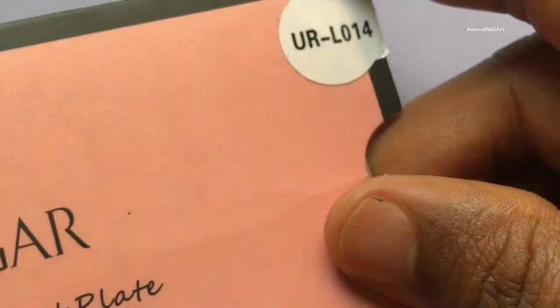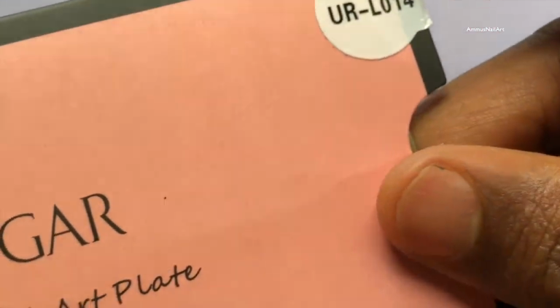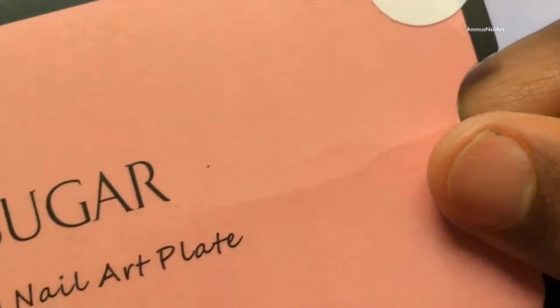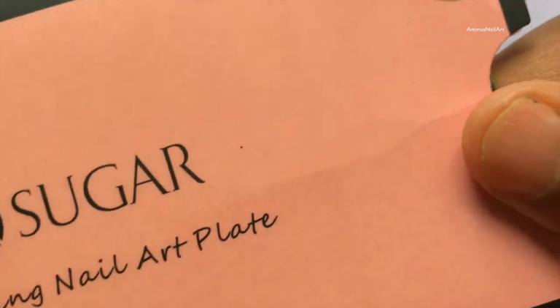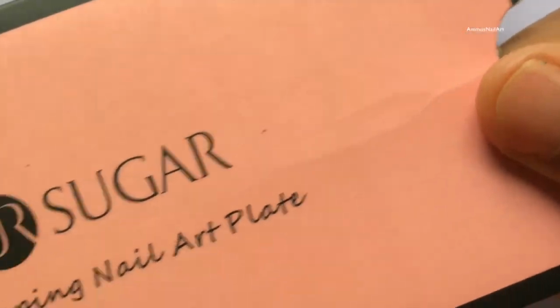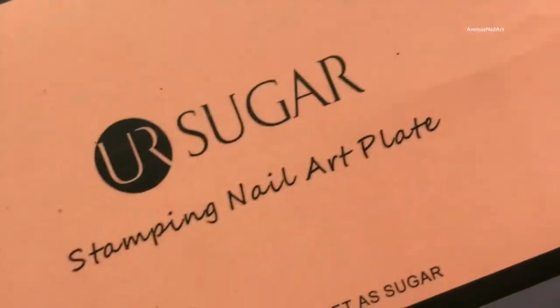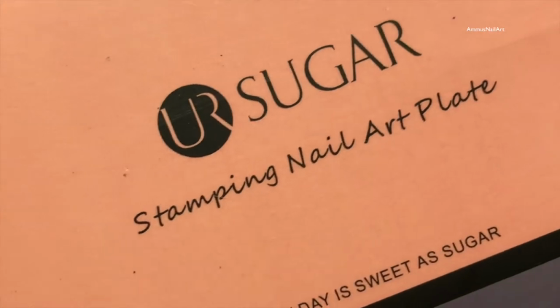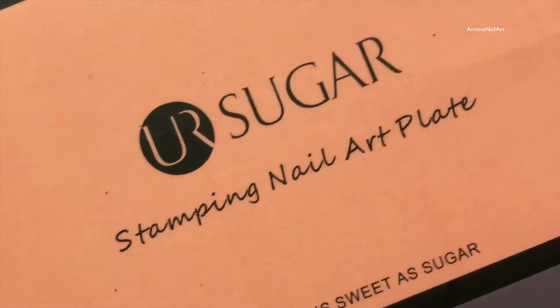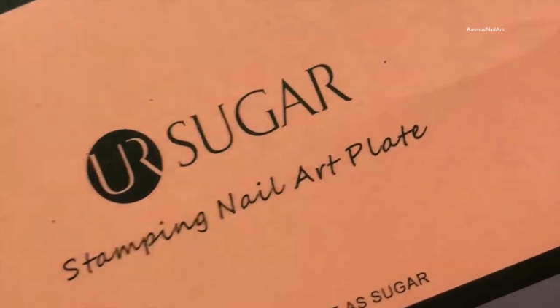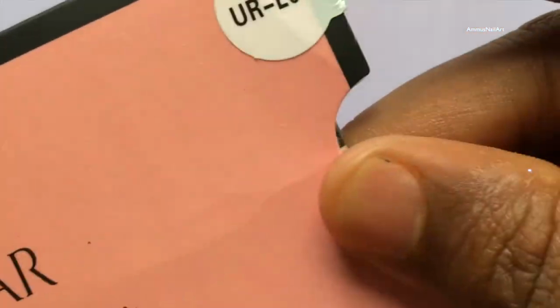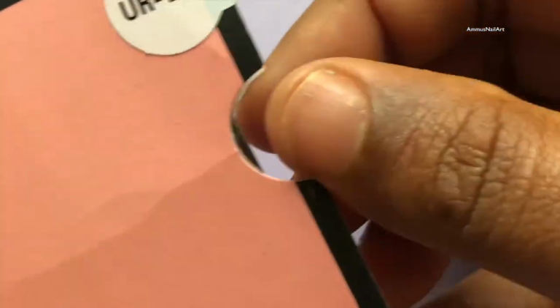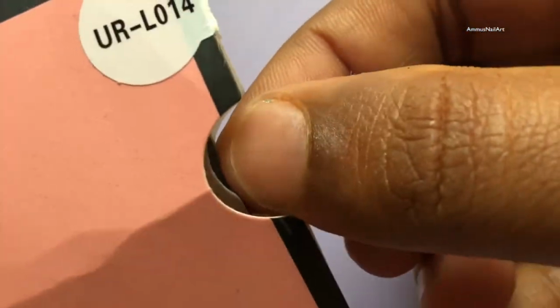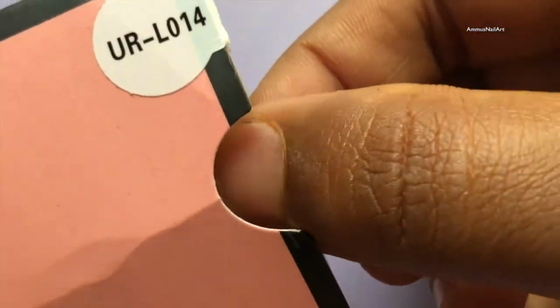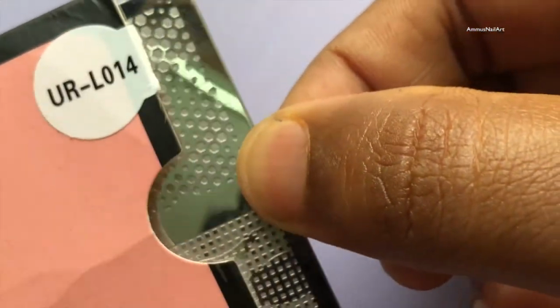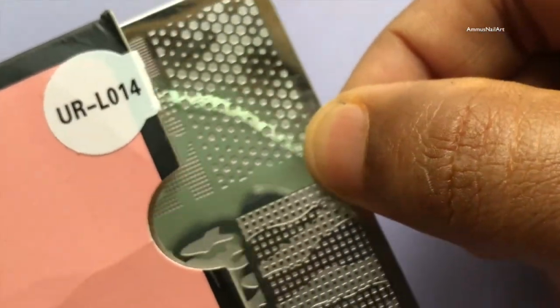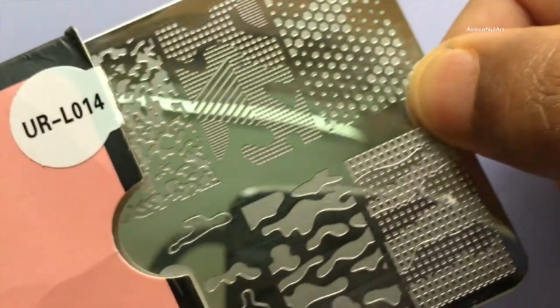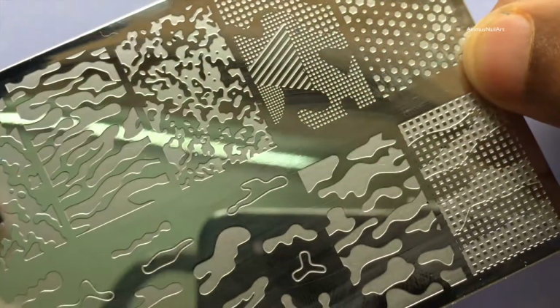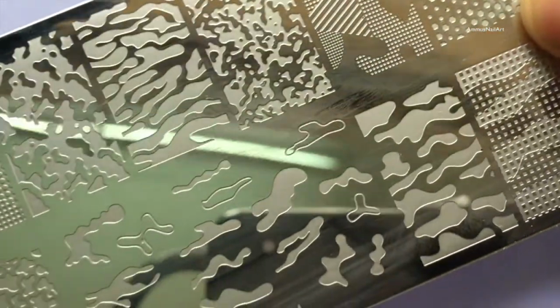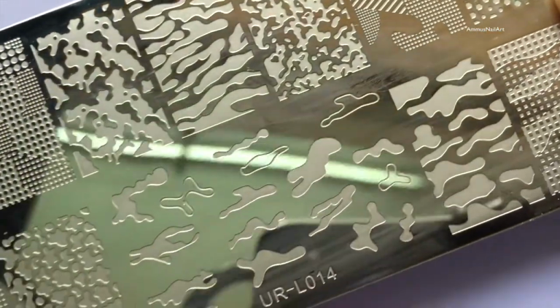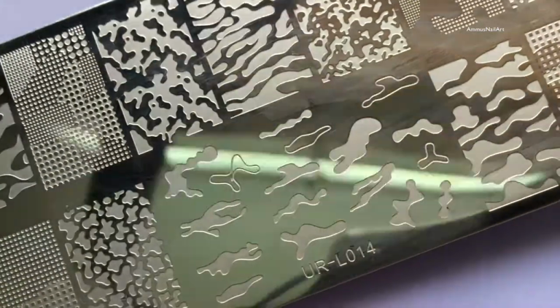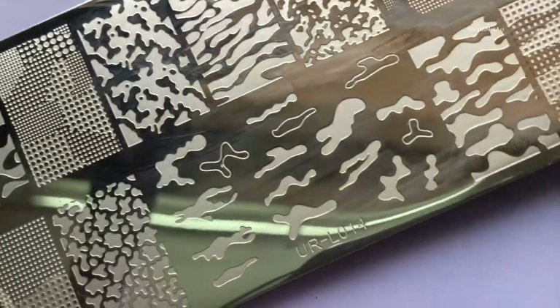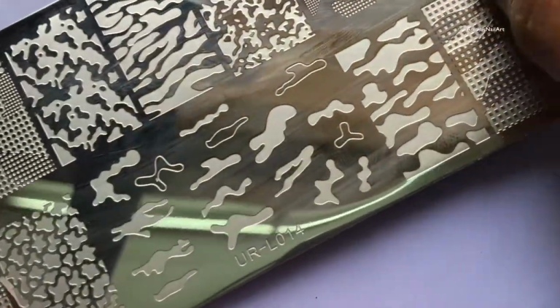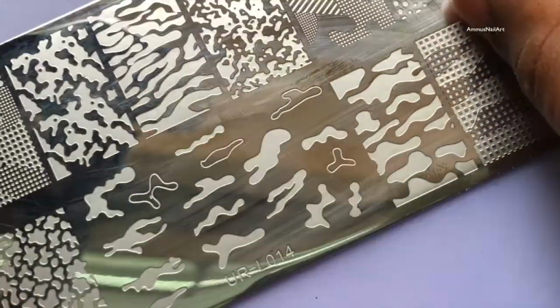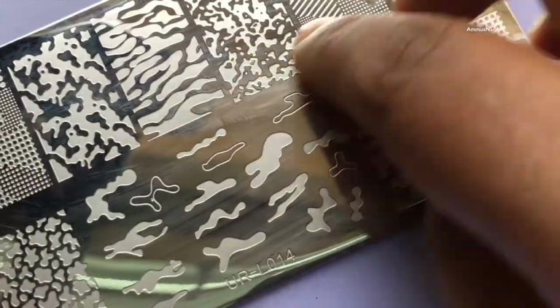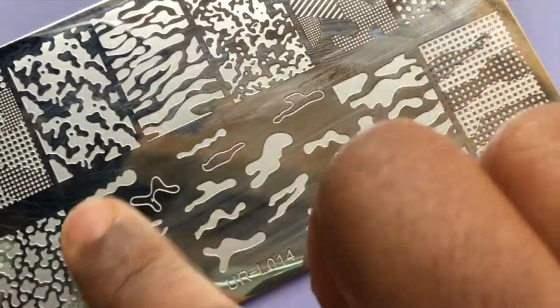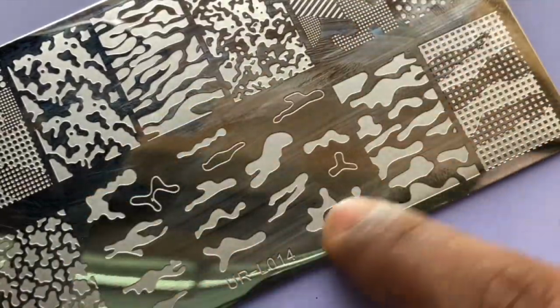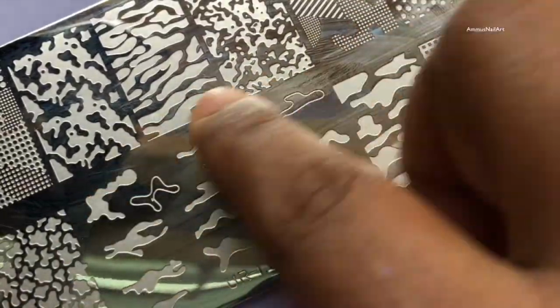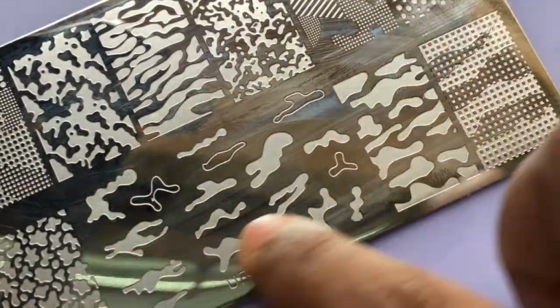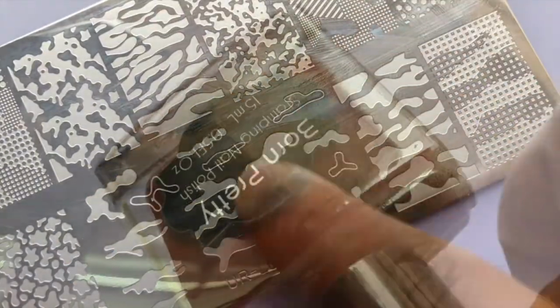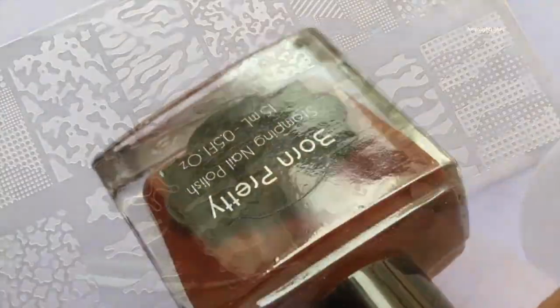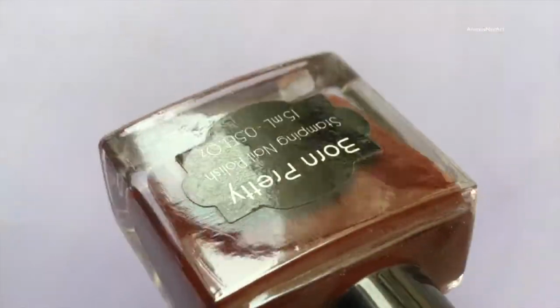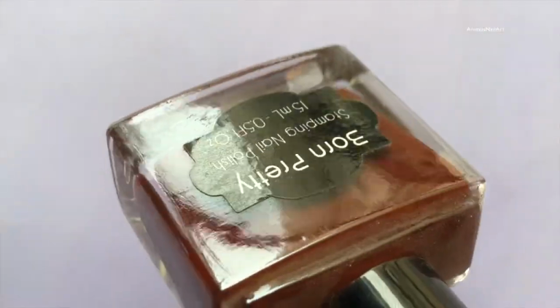This is the stamping plate that I have used to create this design. This is from You Are Sugar, which is available on Aliexpress. There is a review video of these plates on my YouTube channel — I'm going to put the link in the description box.